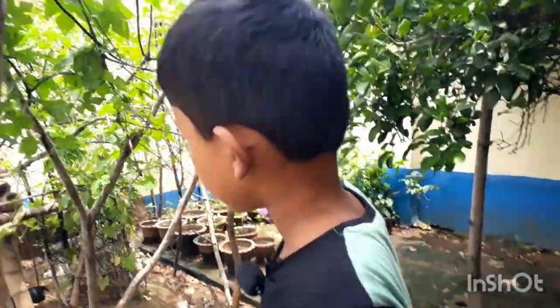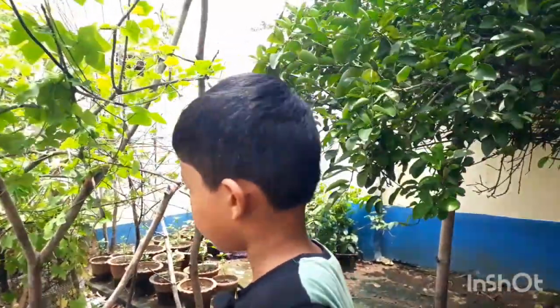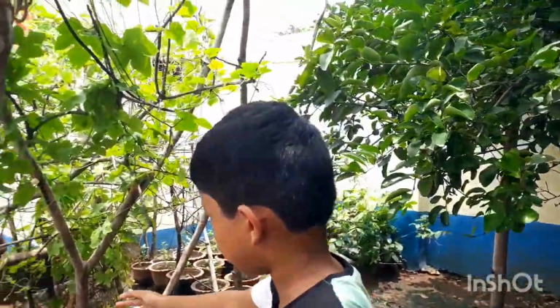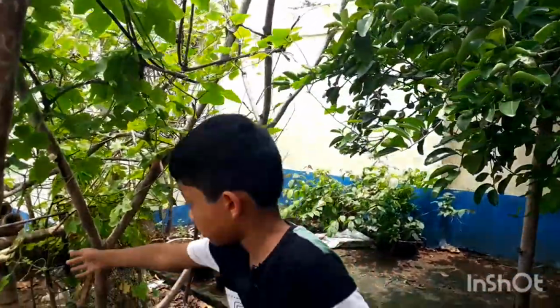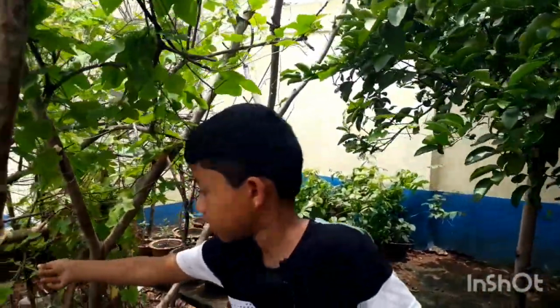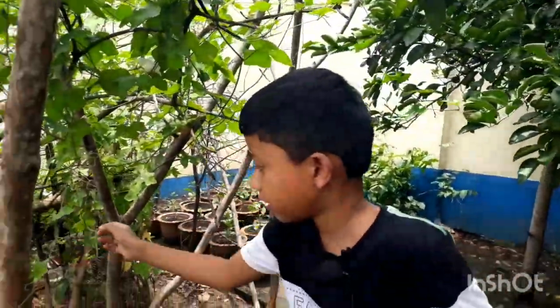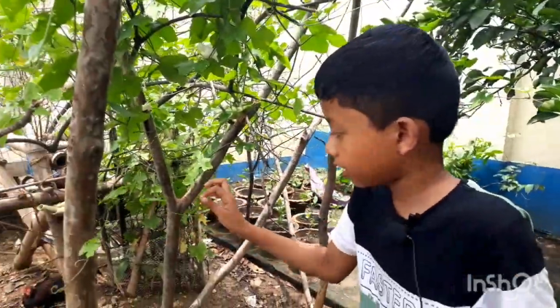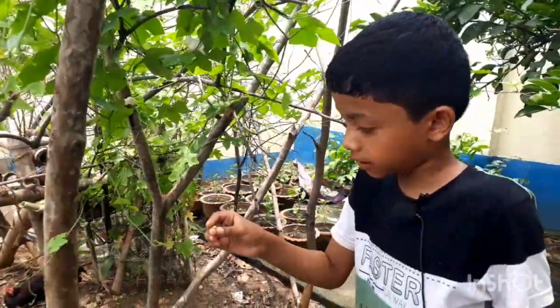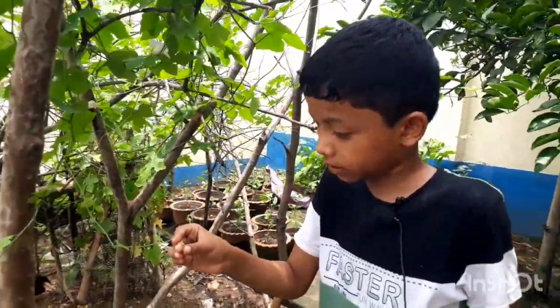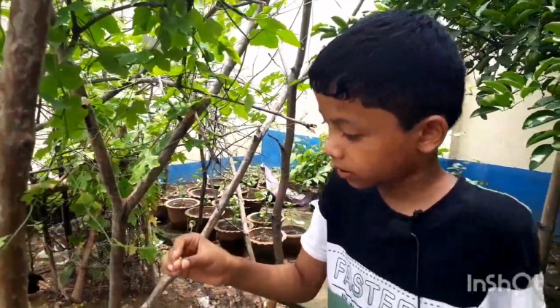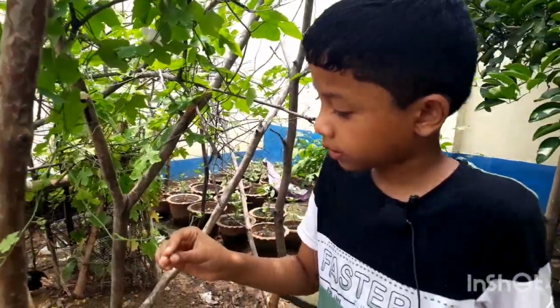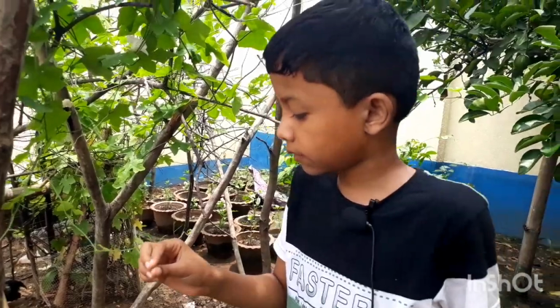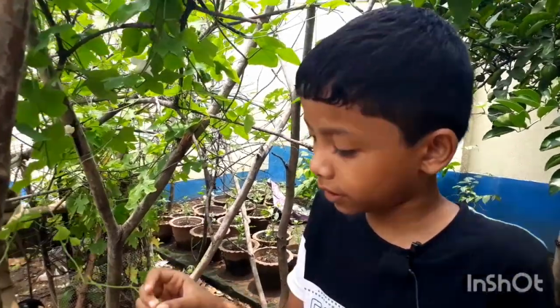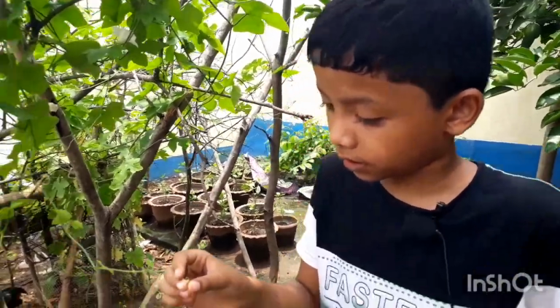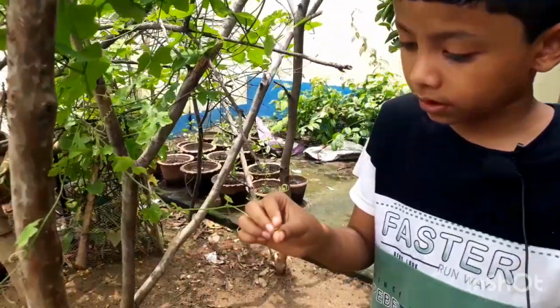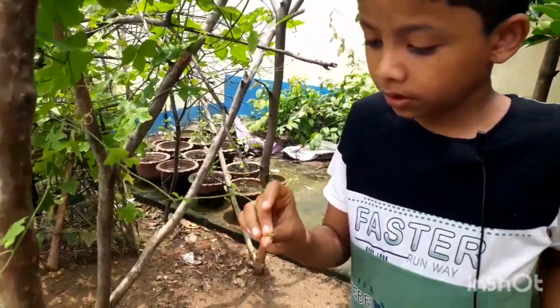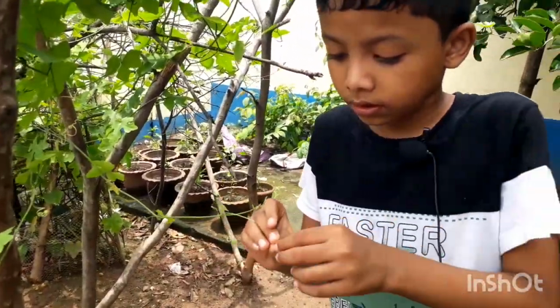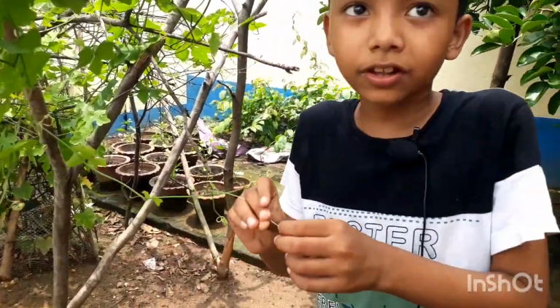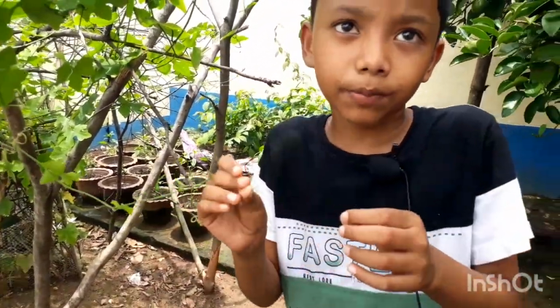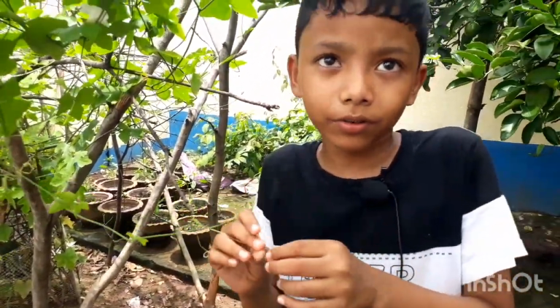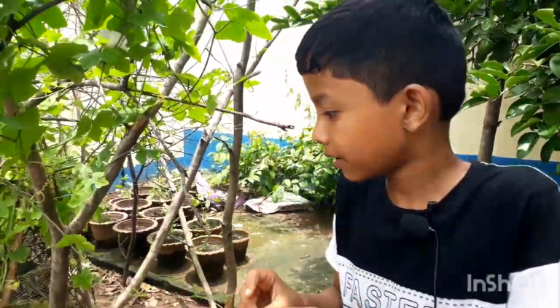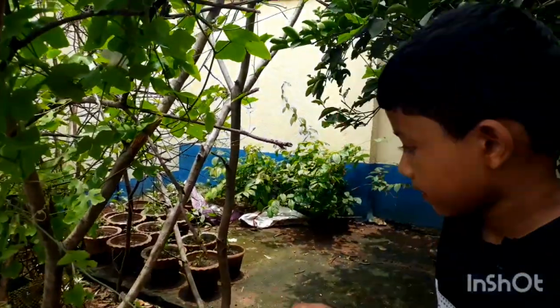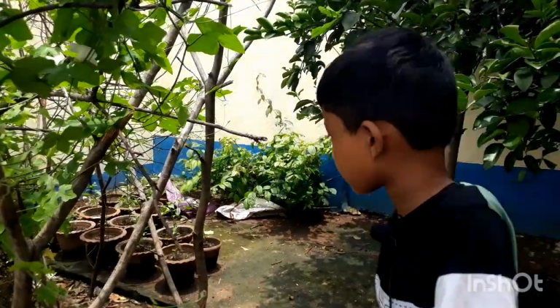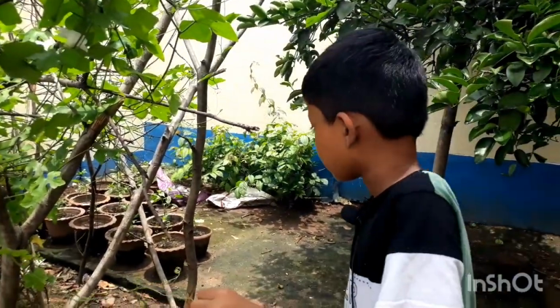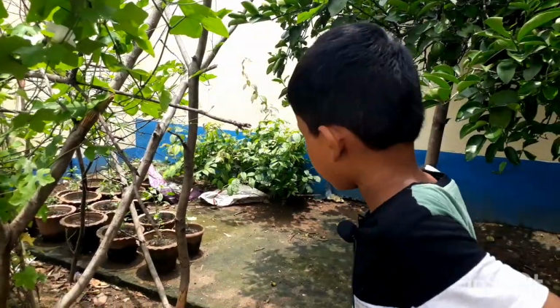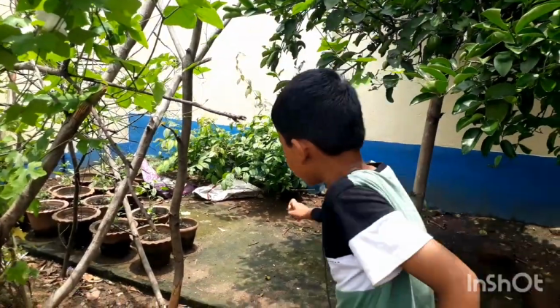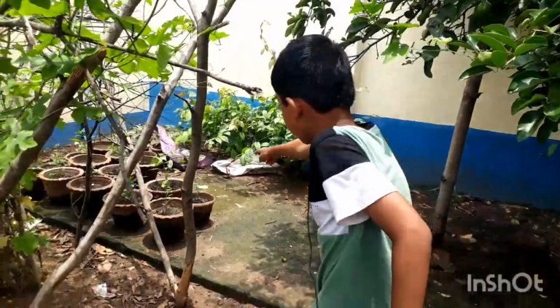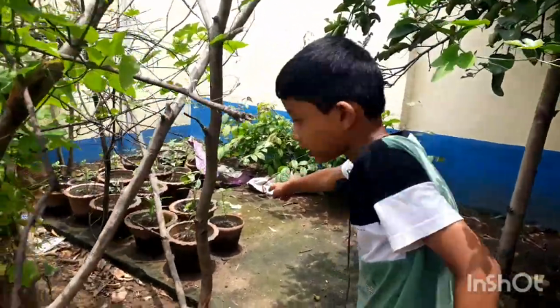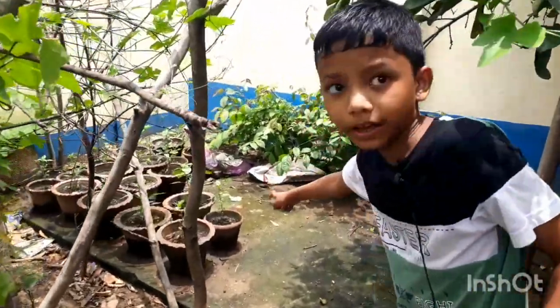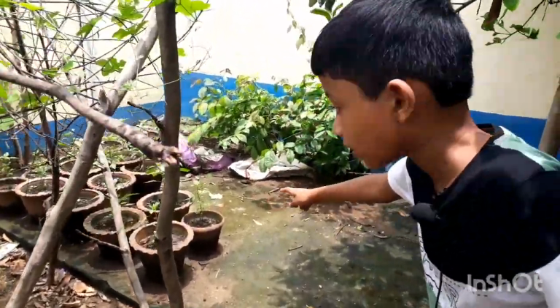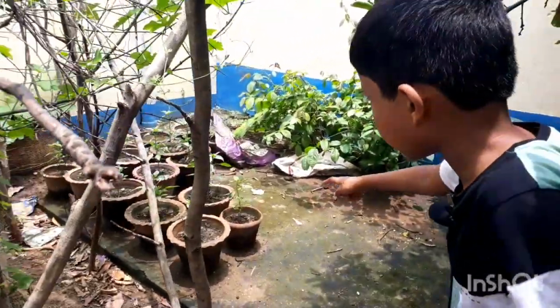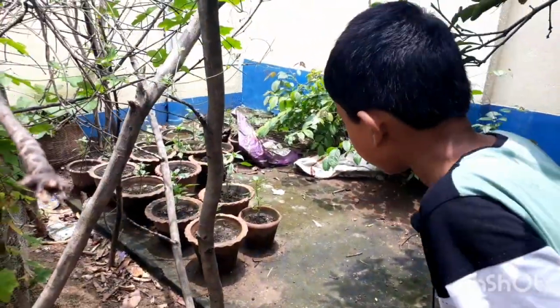And what are these things? Tell me in the comments below. And yeah, there are also many plants right here.